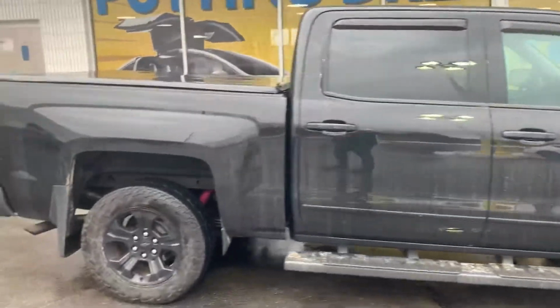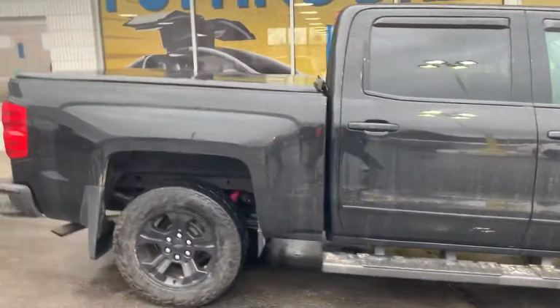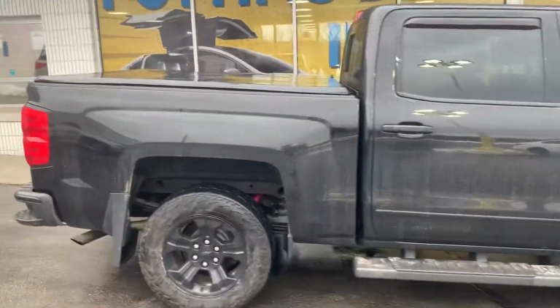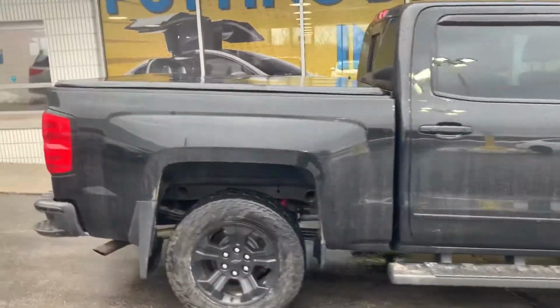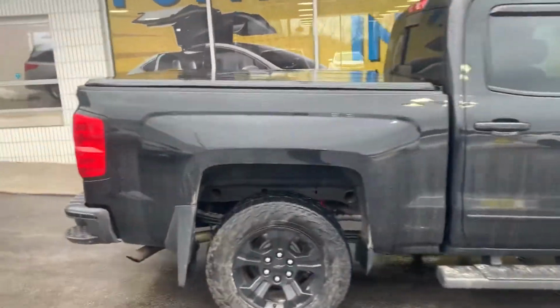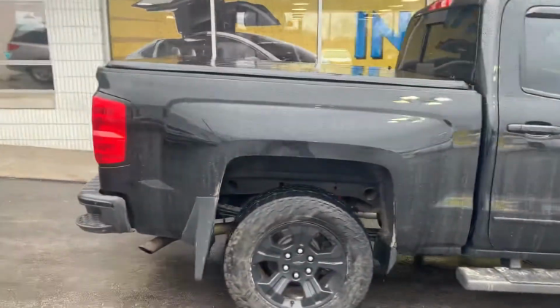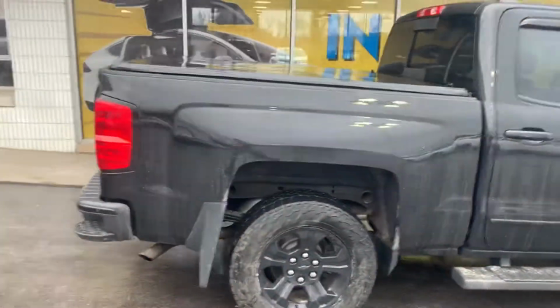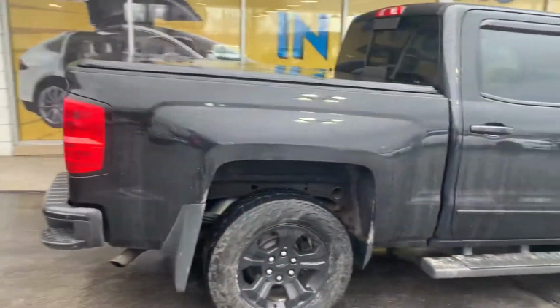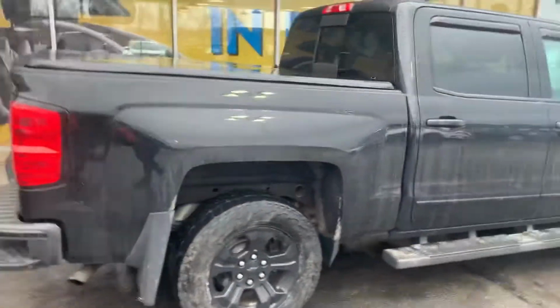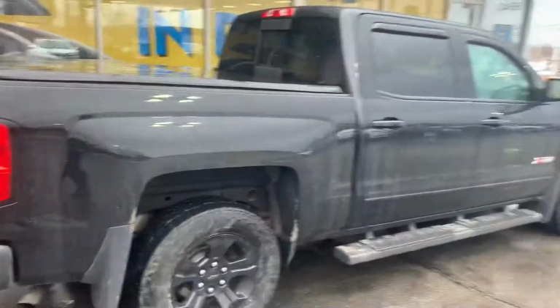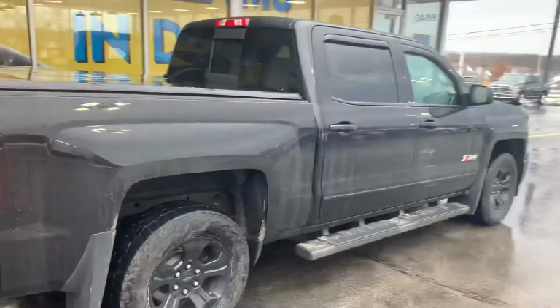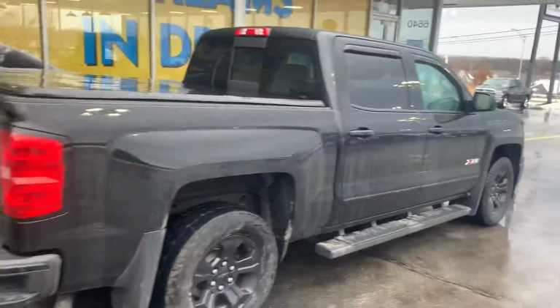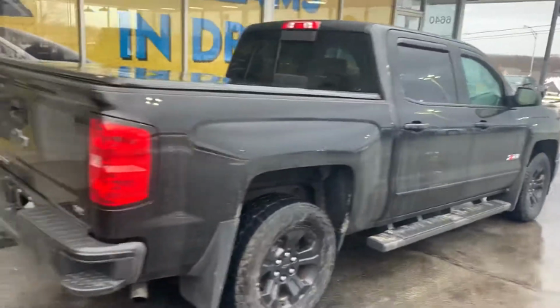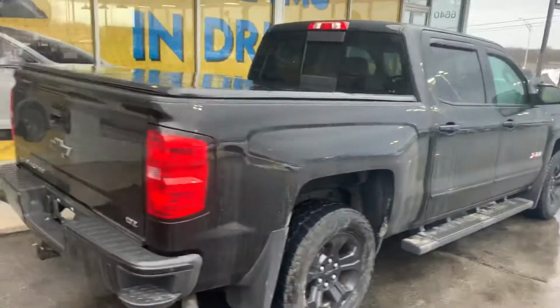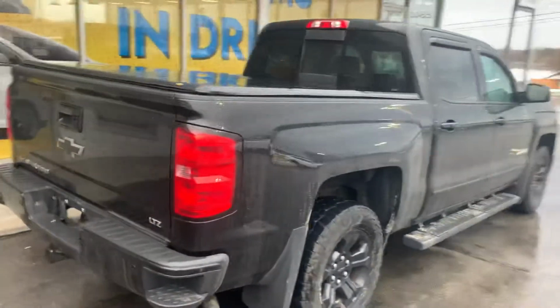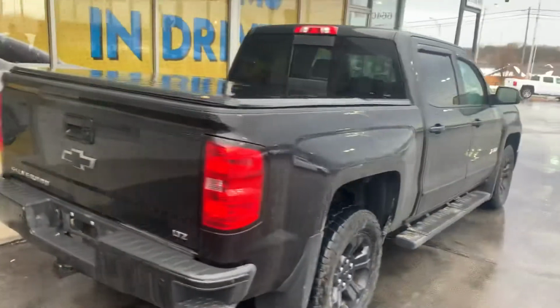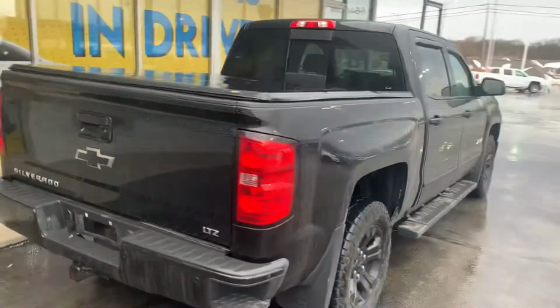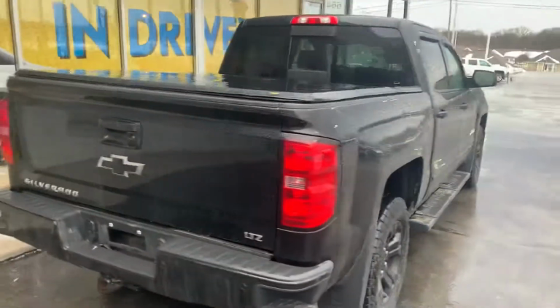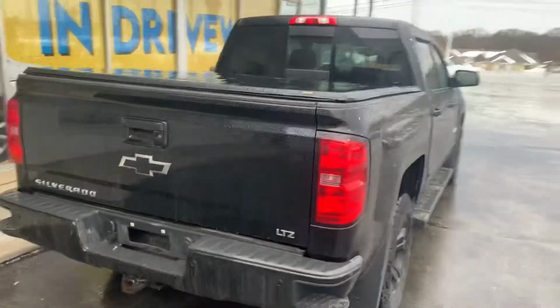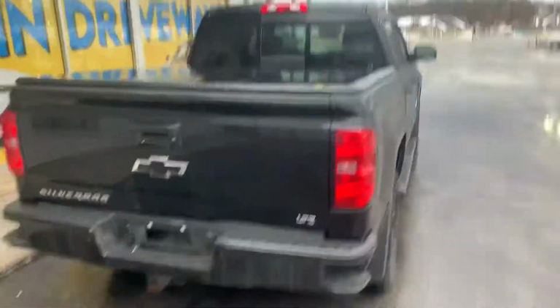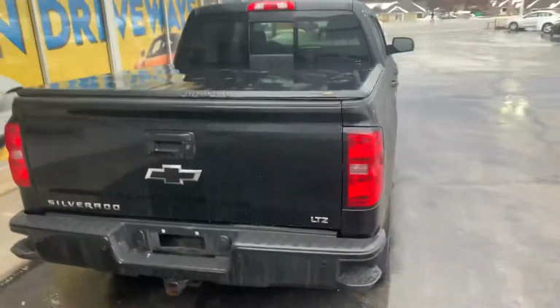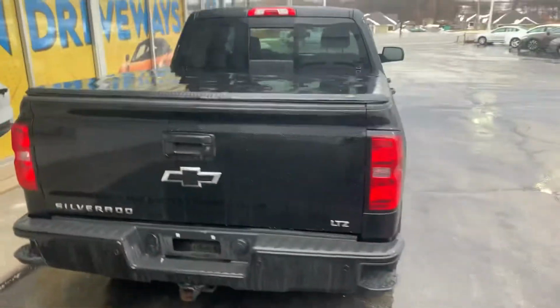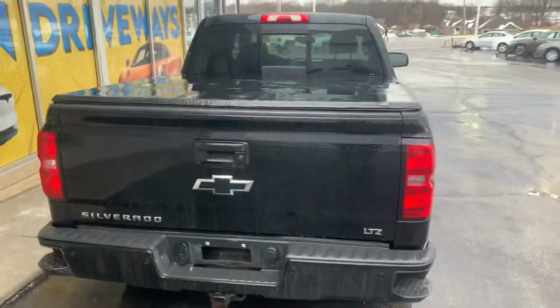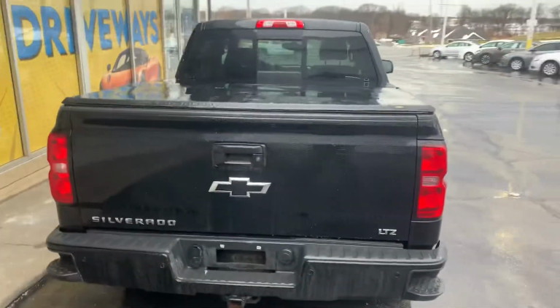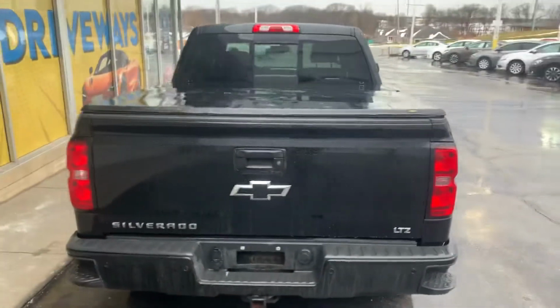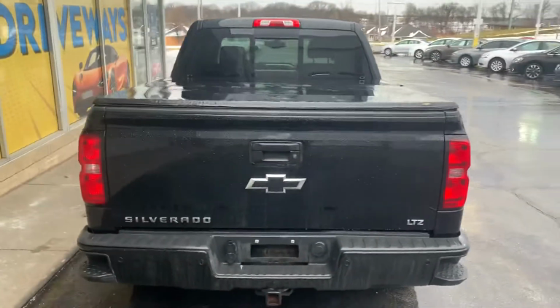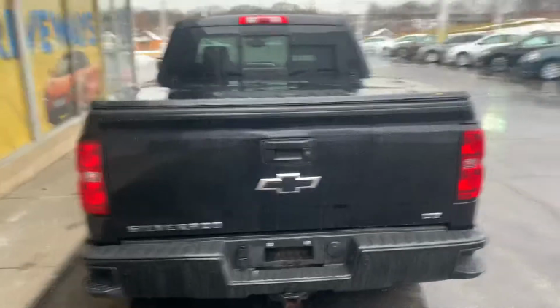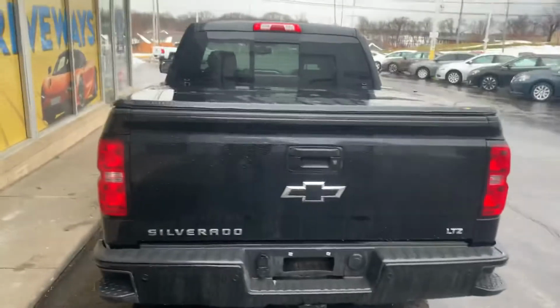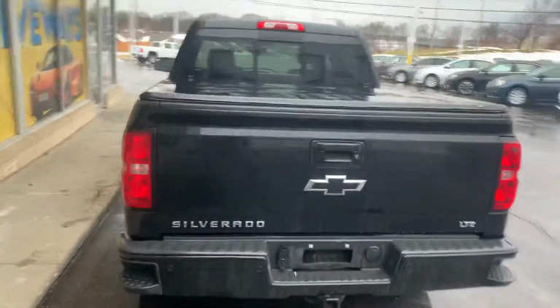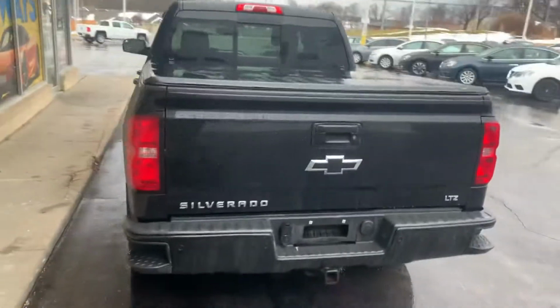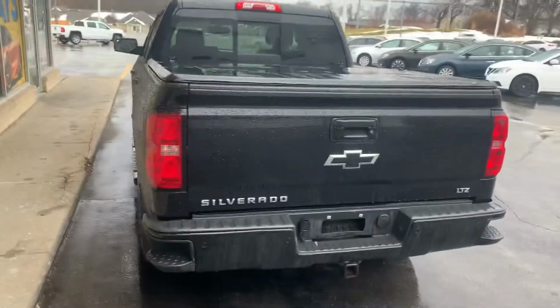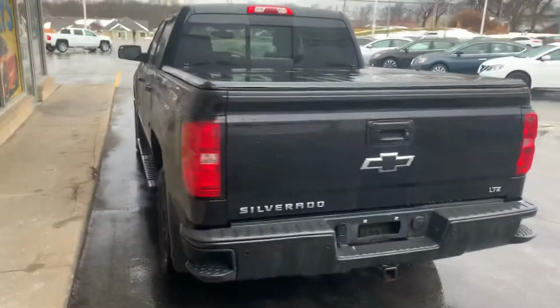As you can see, this is a nice vehicle in good condition. Not a whole lot of scratches, dents, dings, anything of that nature. It does already have the bed cover there and the bed liner inside as well.